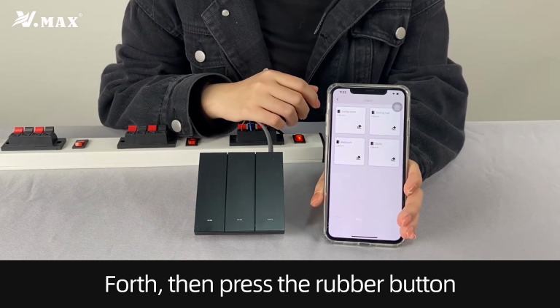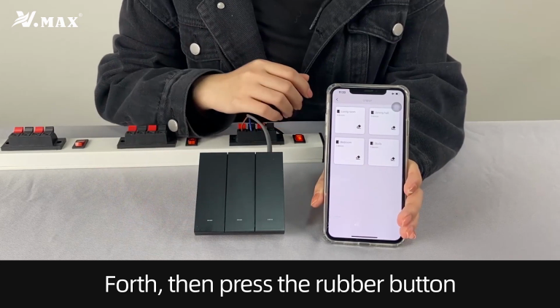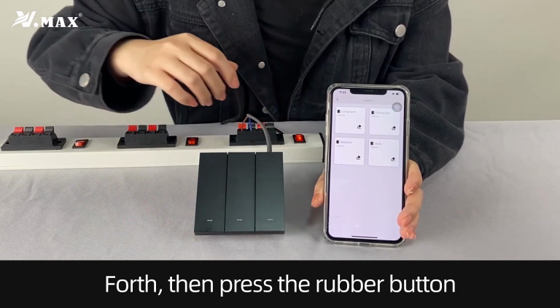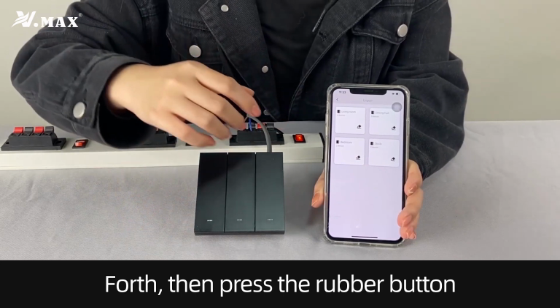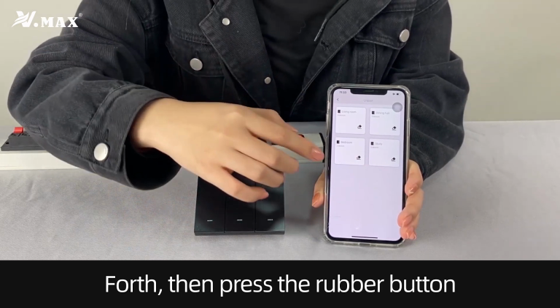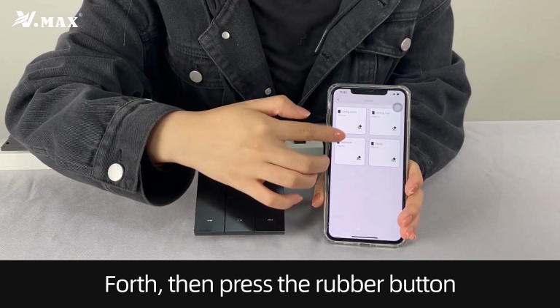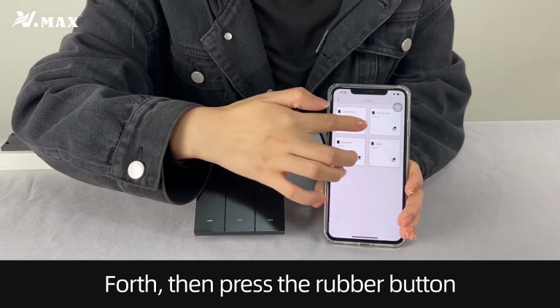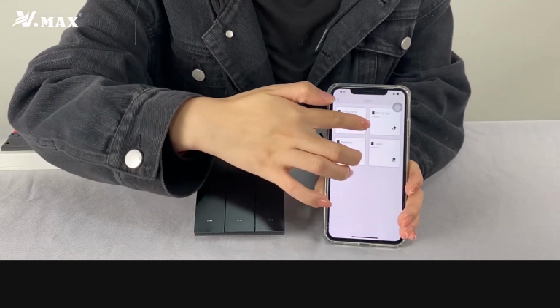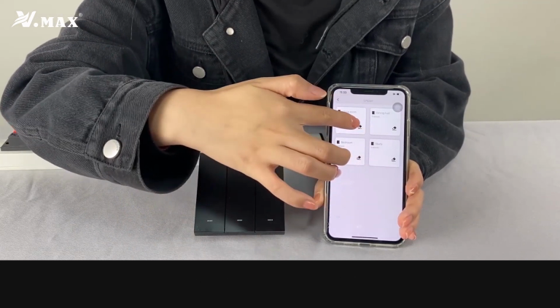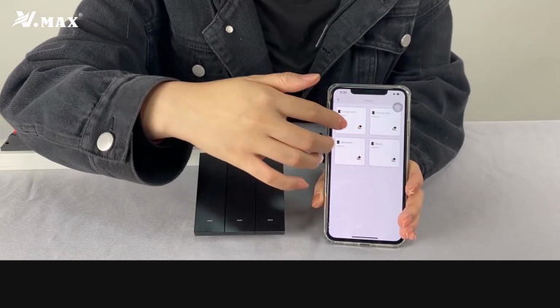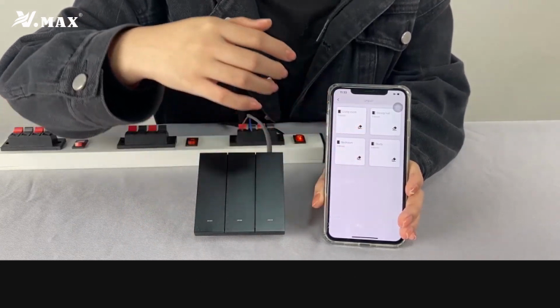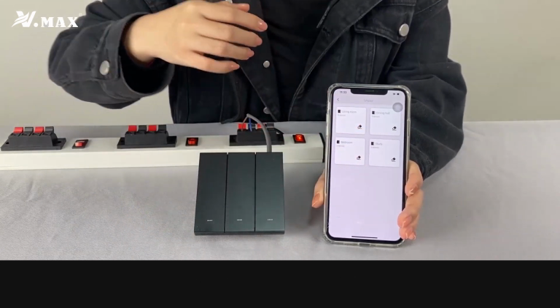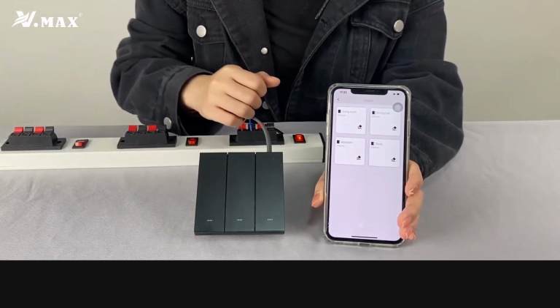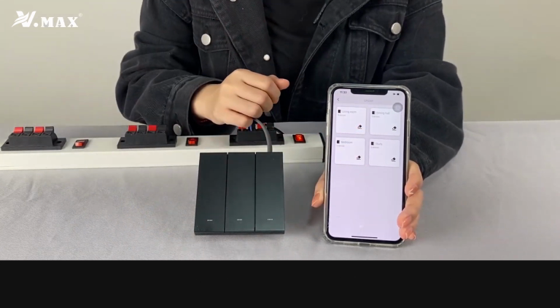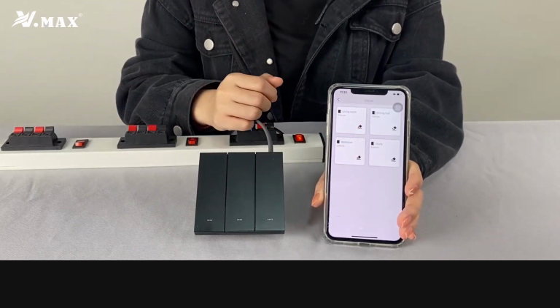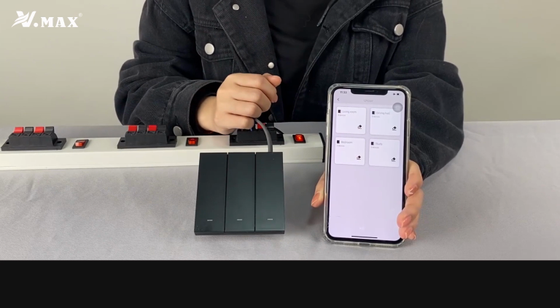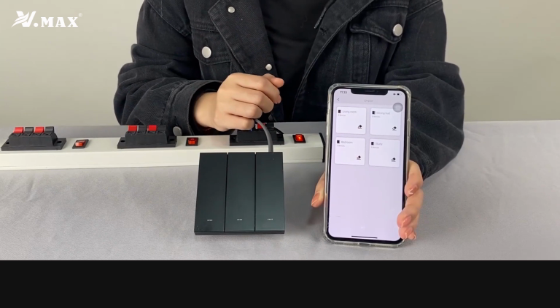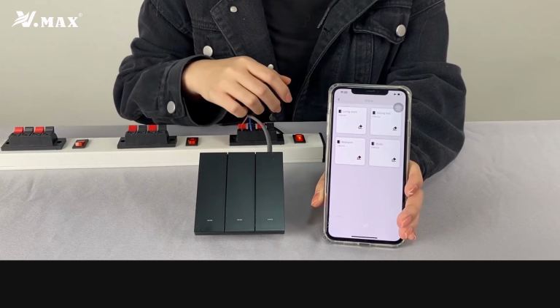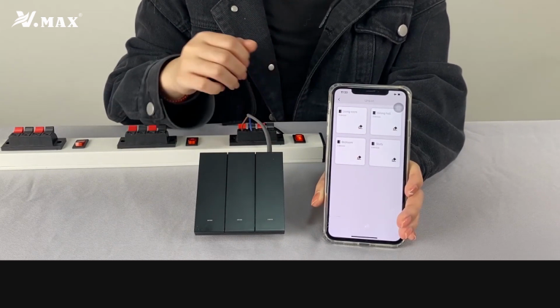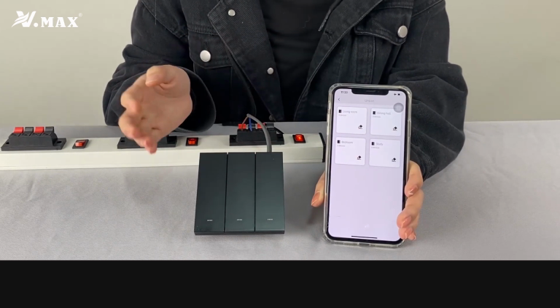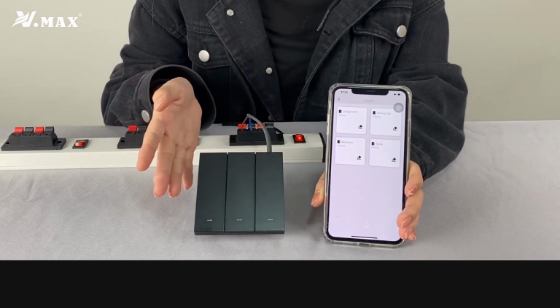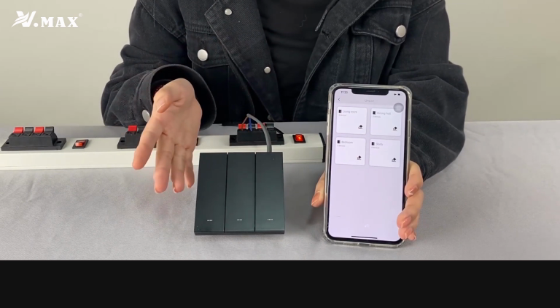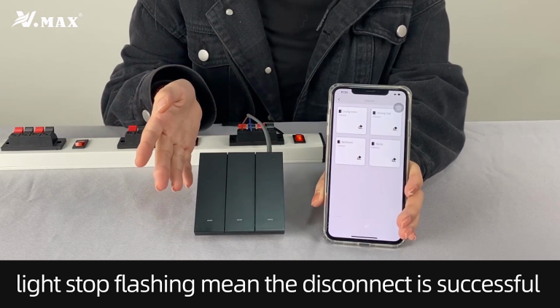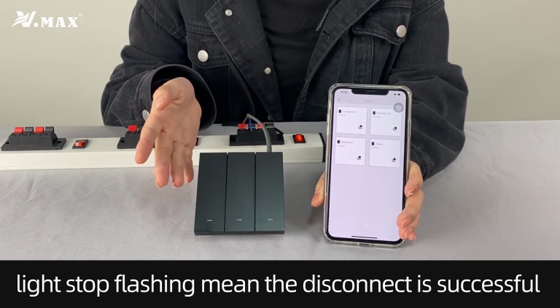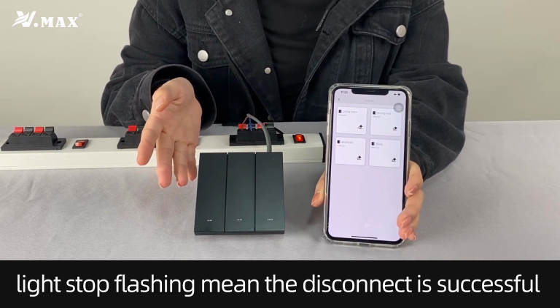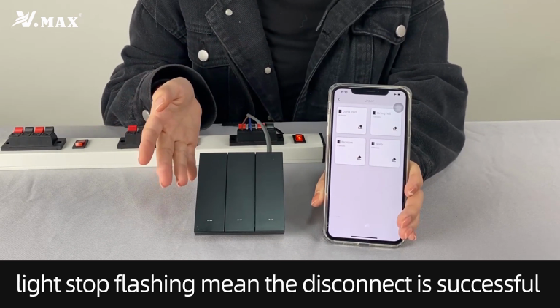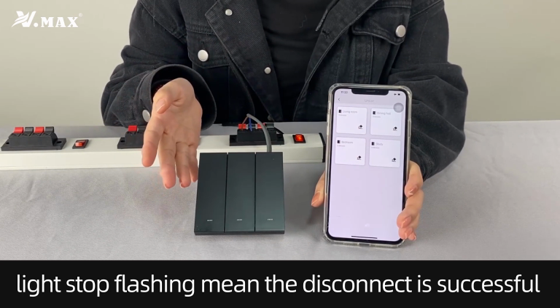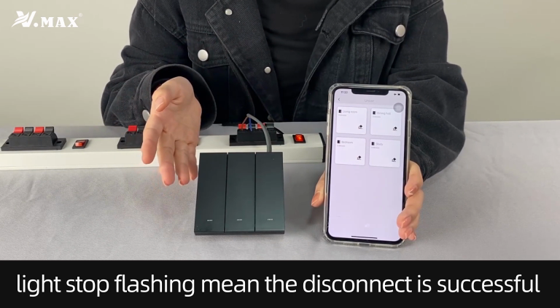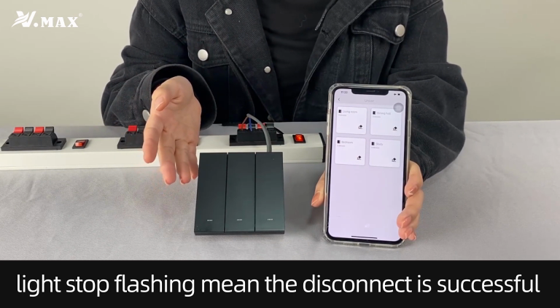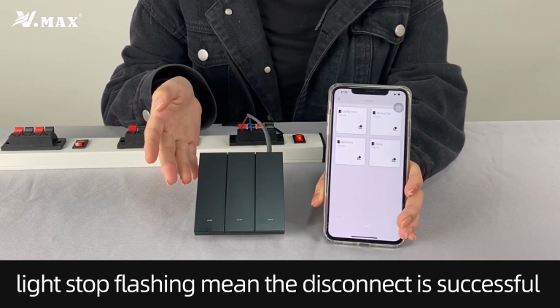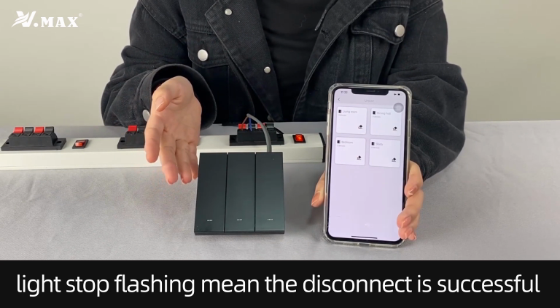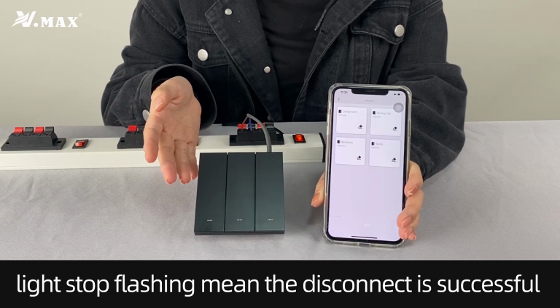Fourth, then press the rubber buttons. Light source flexion means the disconnect is successful.